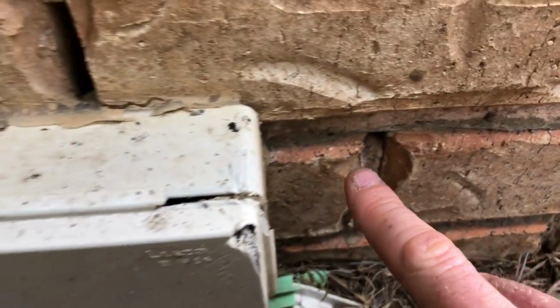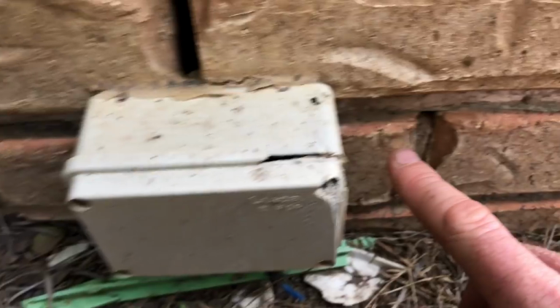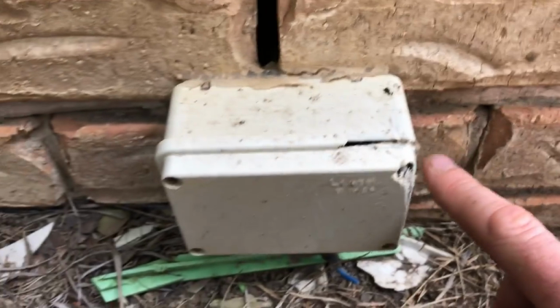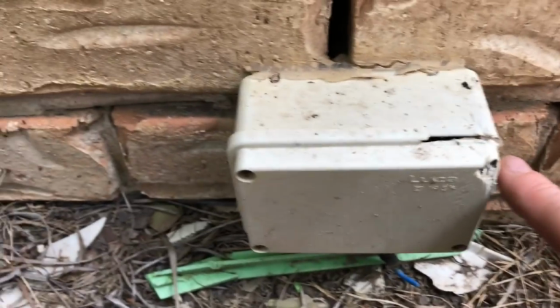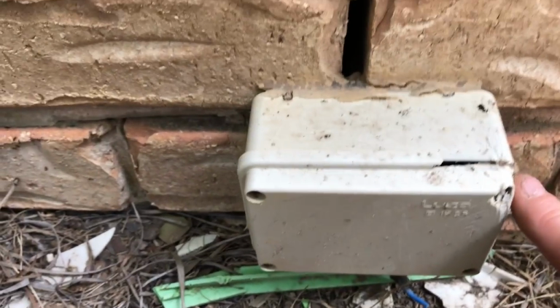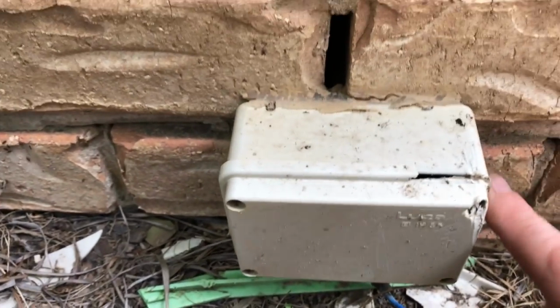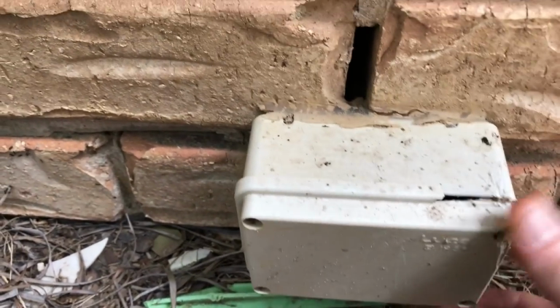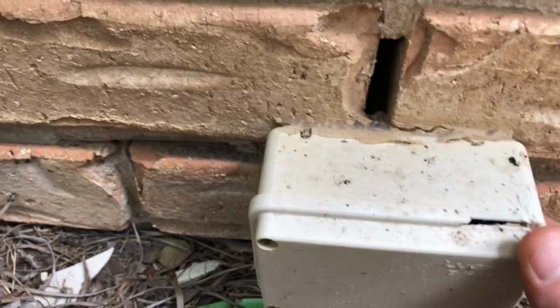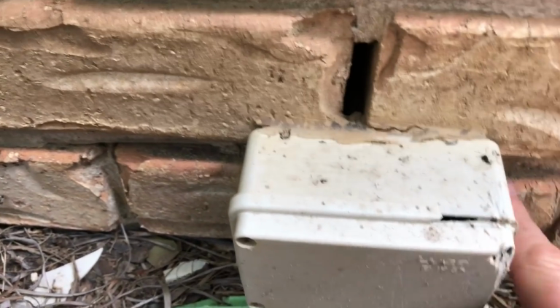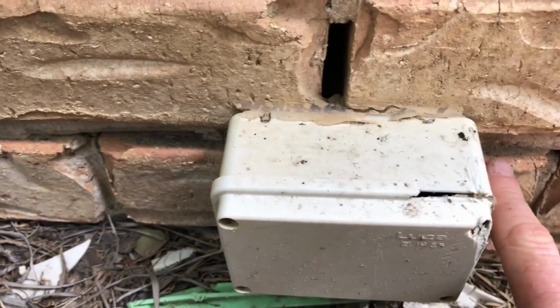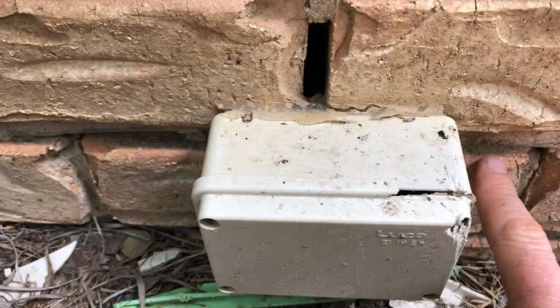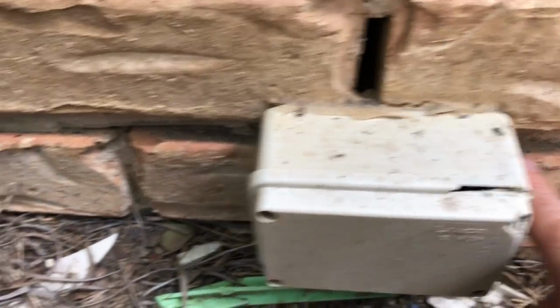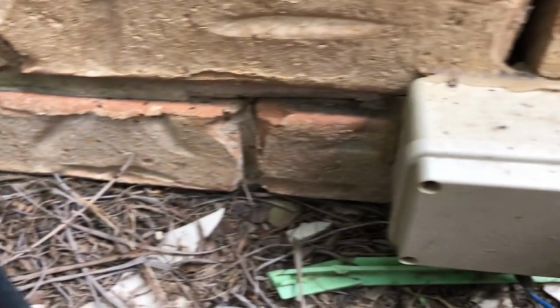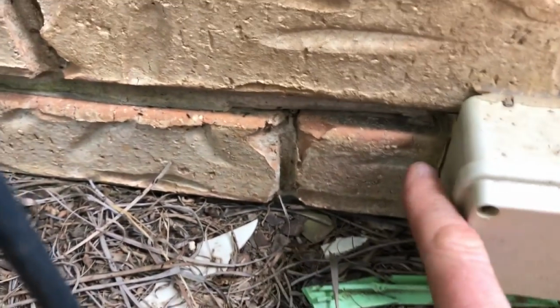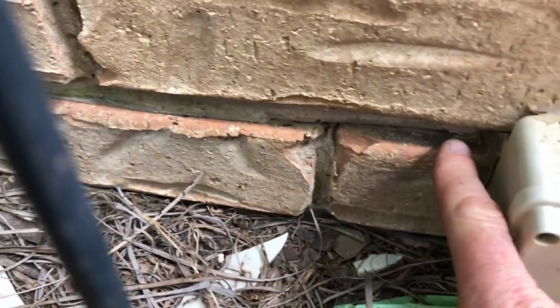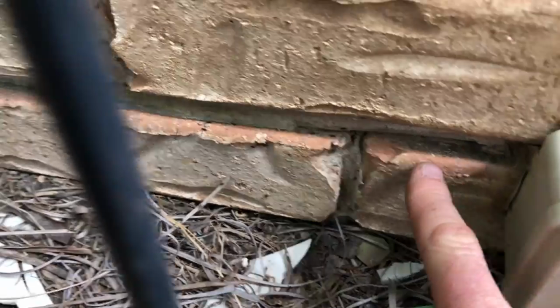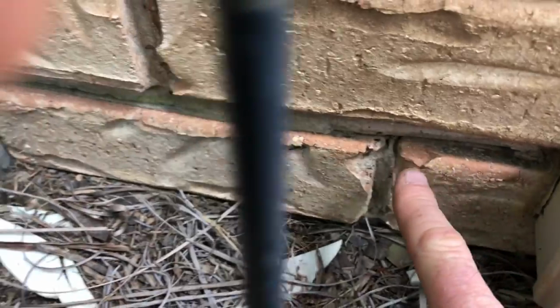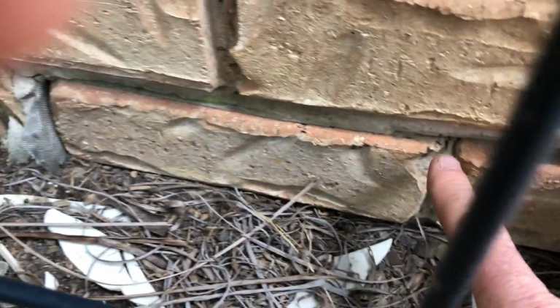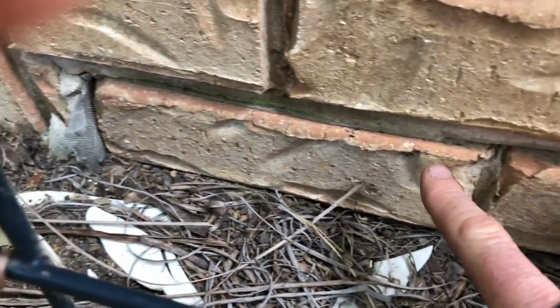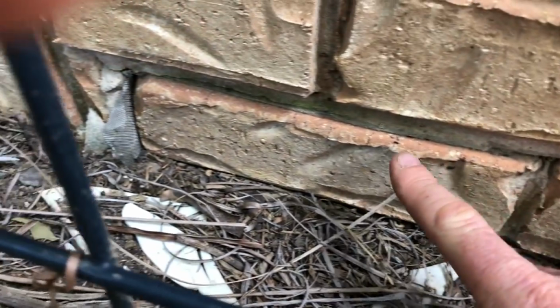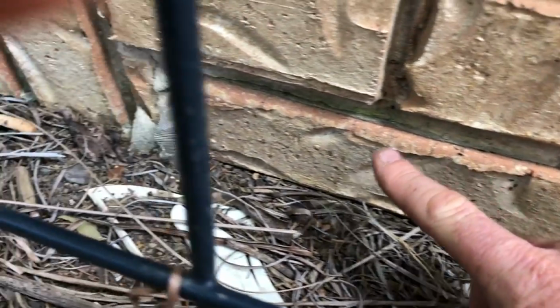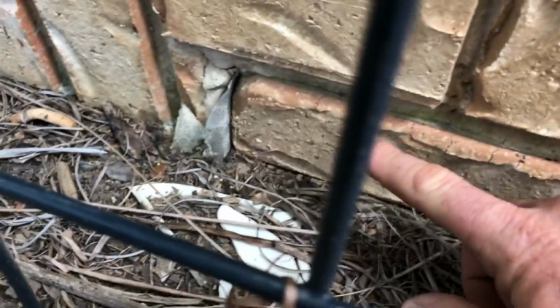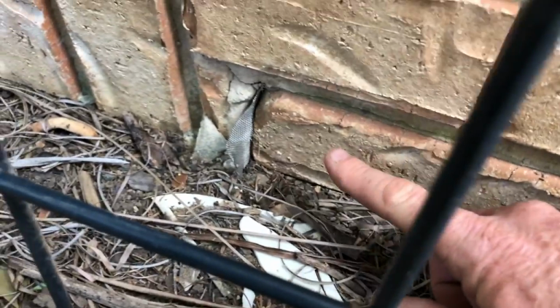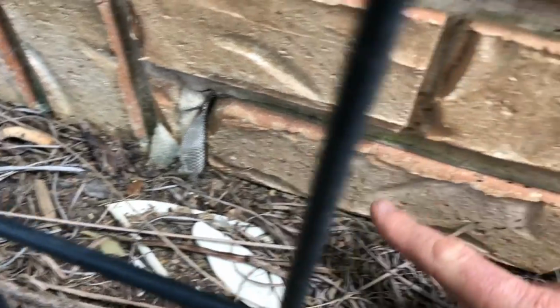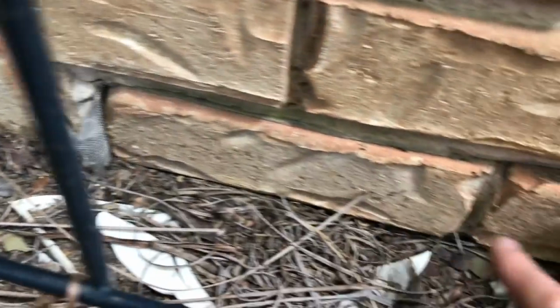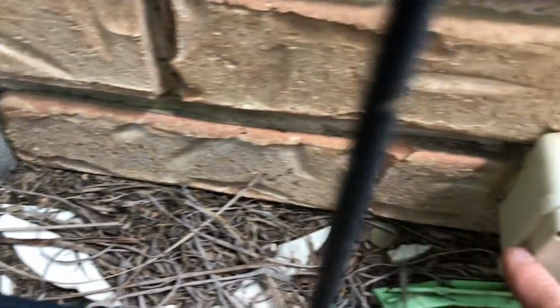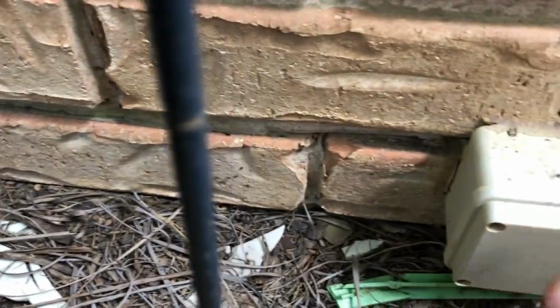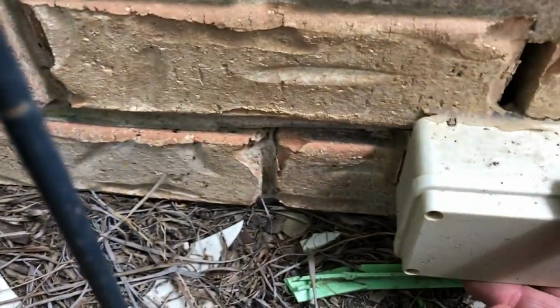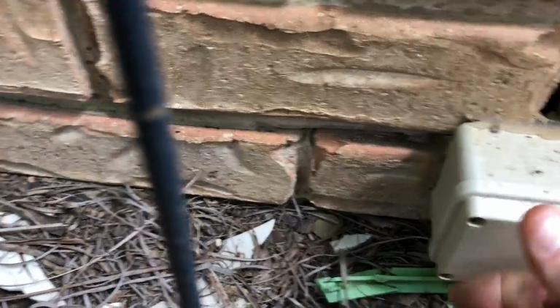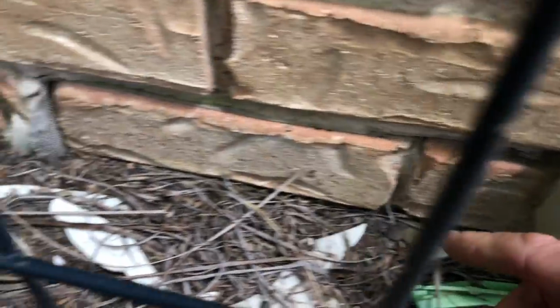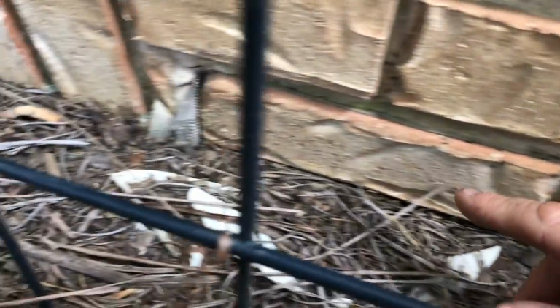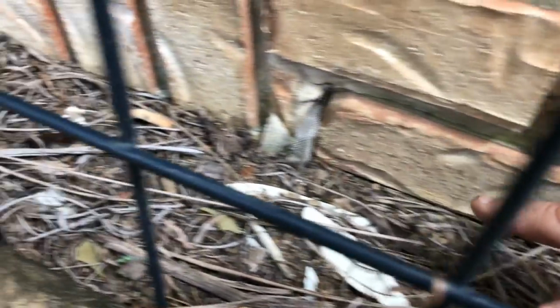The problem here is this electrical box is covering the inspection zone. You're supposed to be able to see the mesh all the way through here. So that's our number one issue — the electrical box covering it.